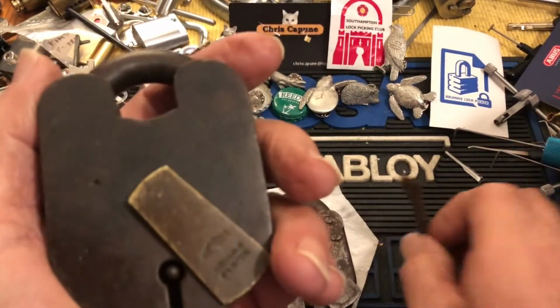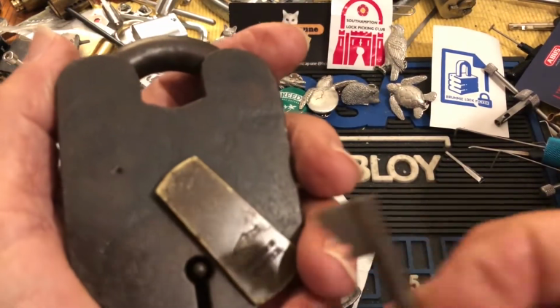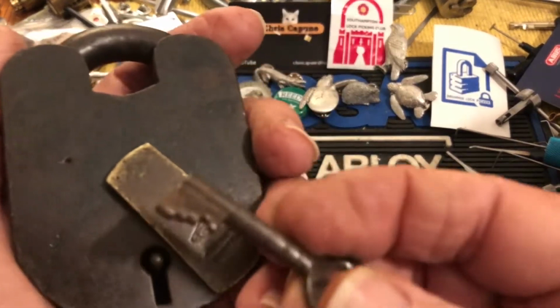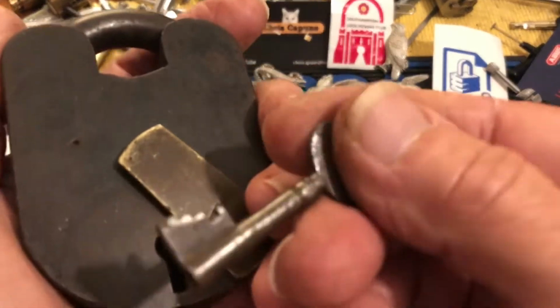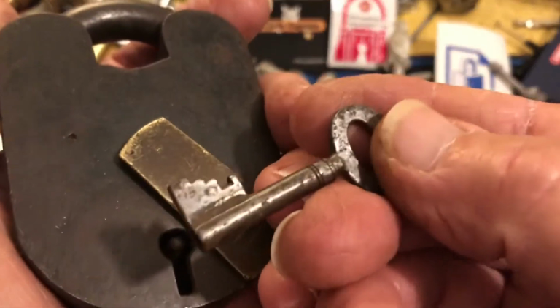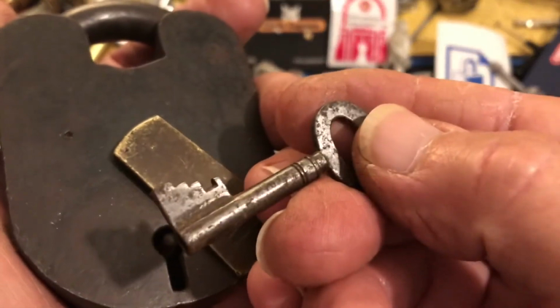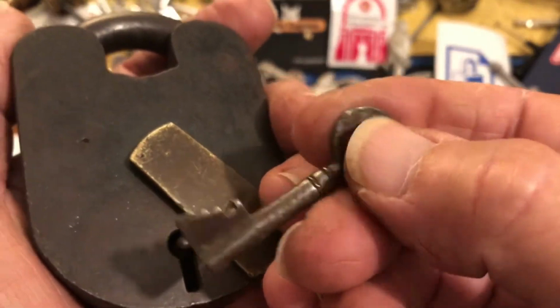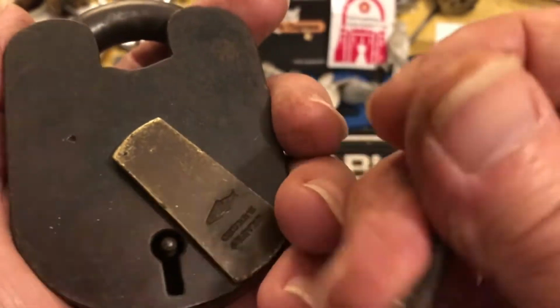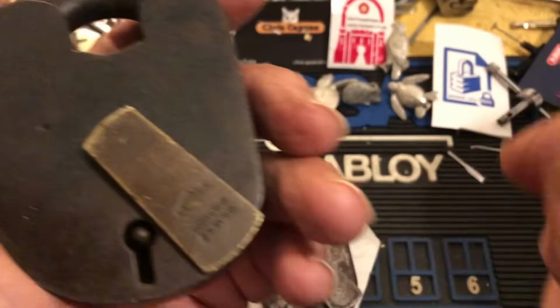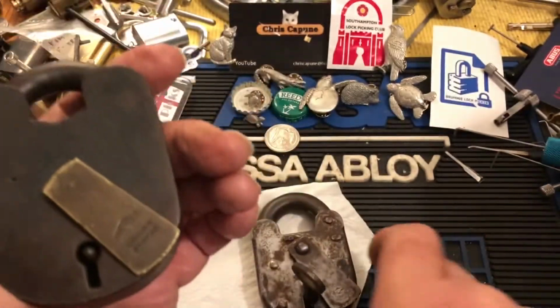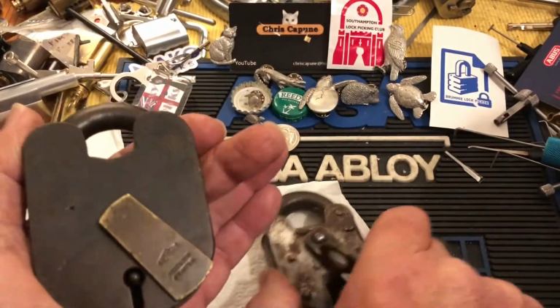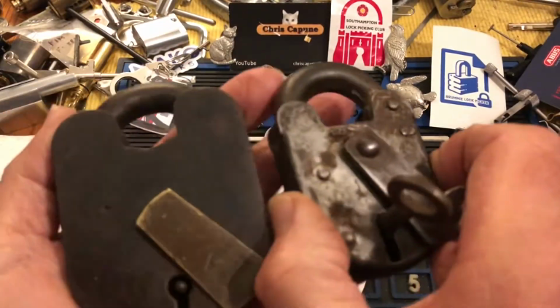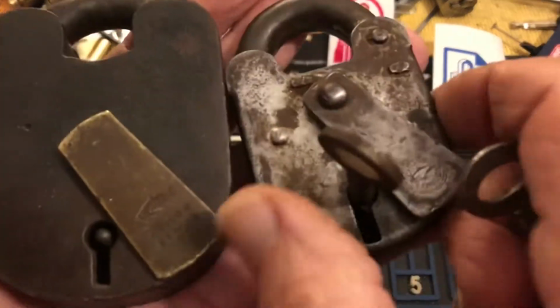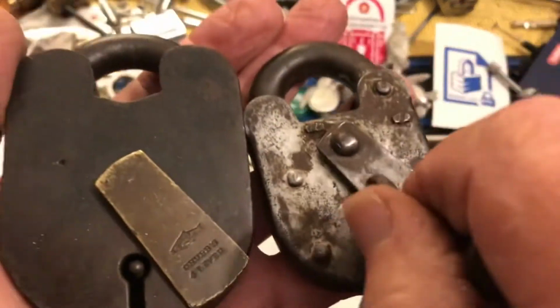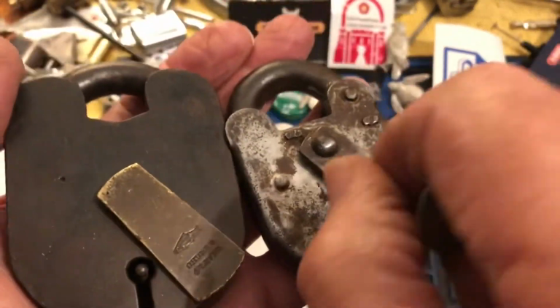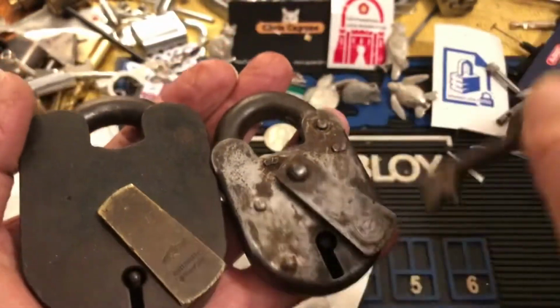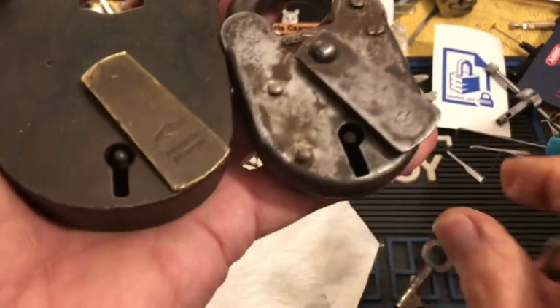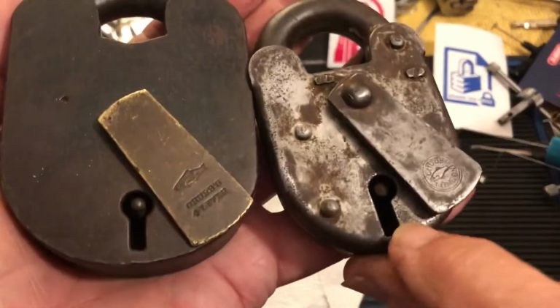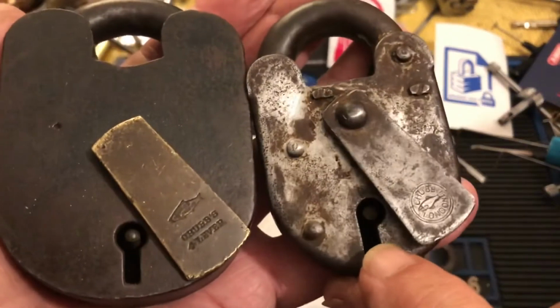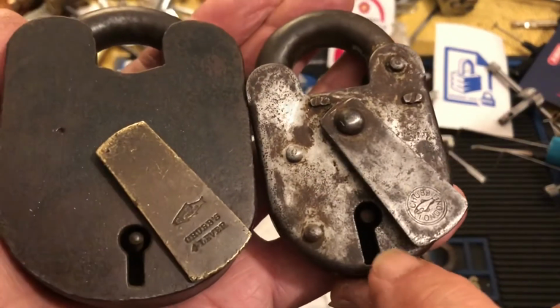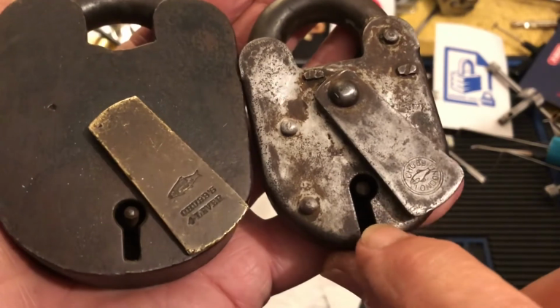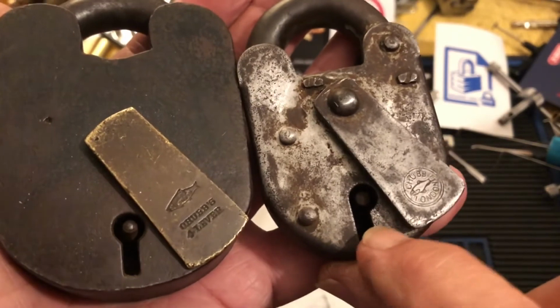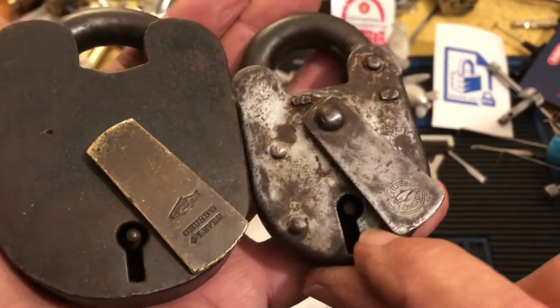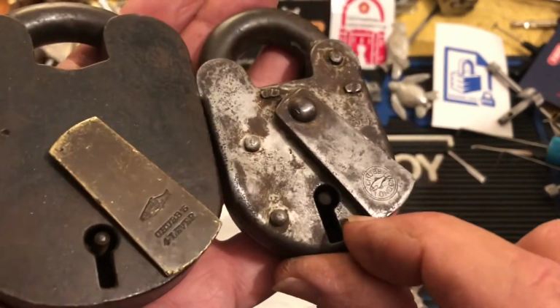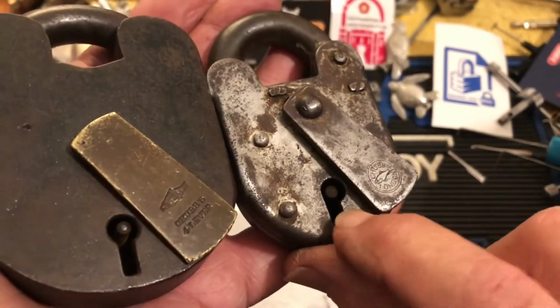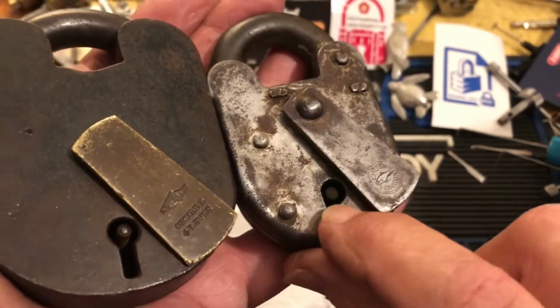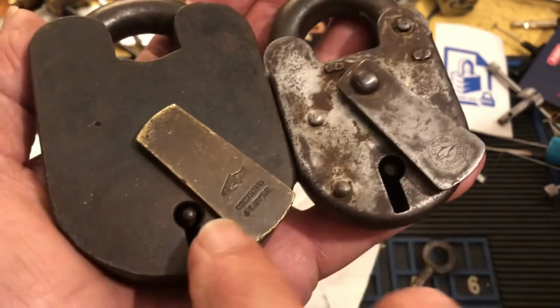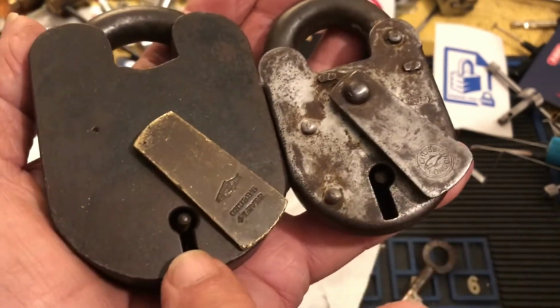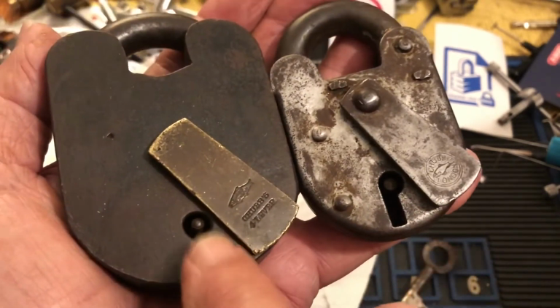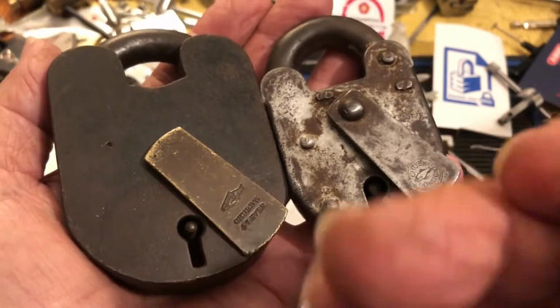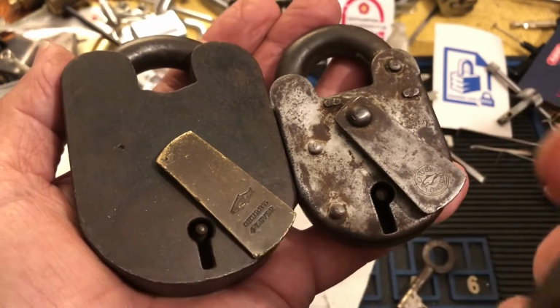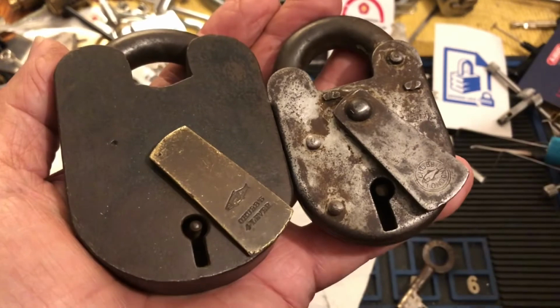Here's the key. One of the differences you'll see is the first lock has this traditional offset keyway, while this one has a straight keyway.